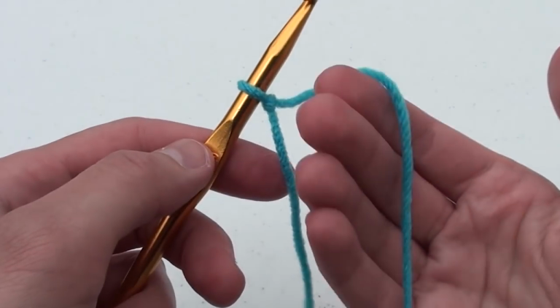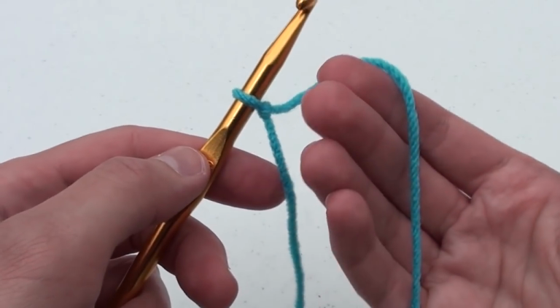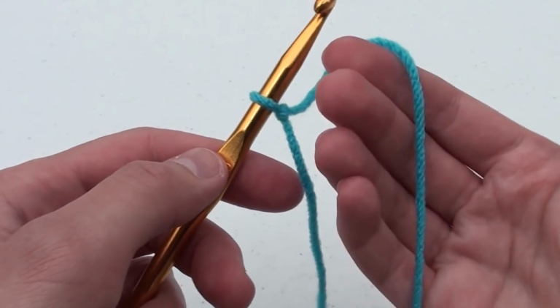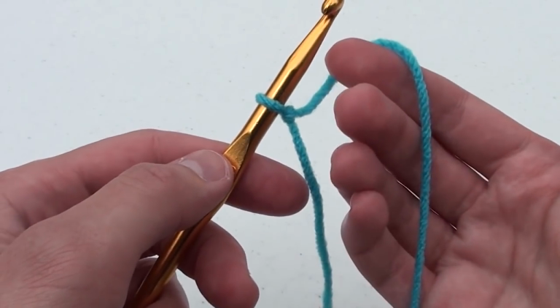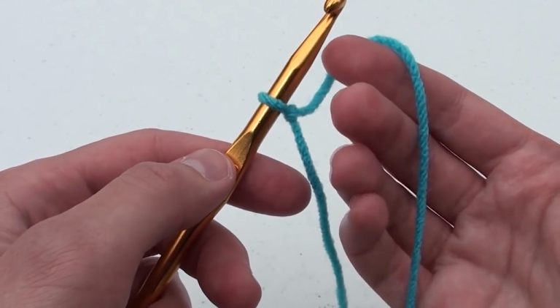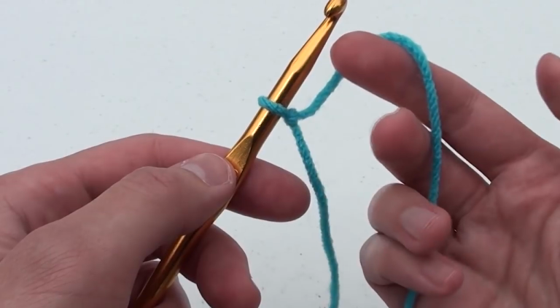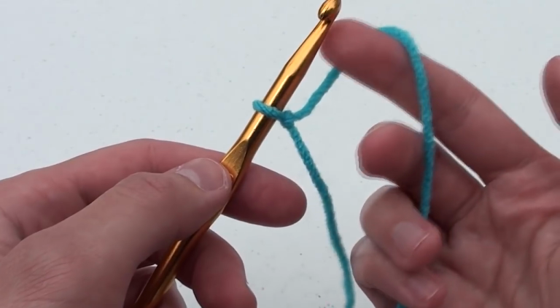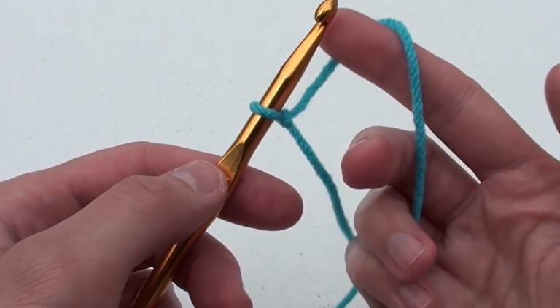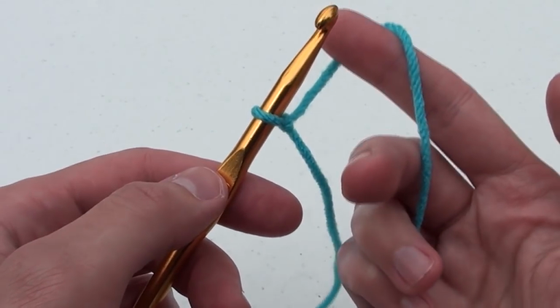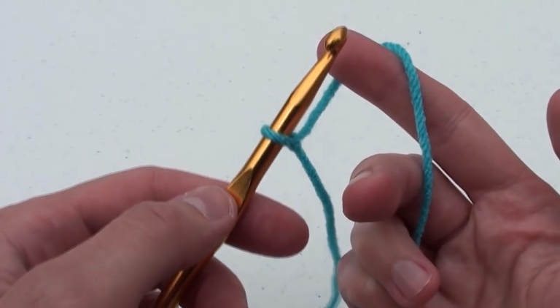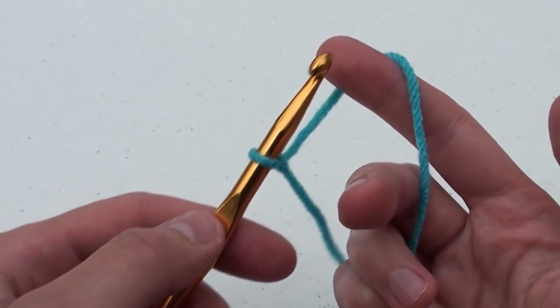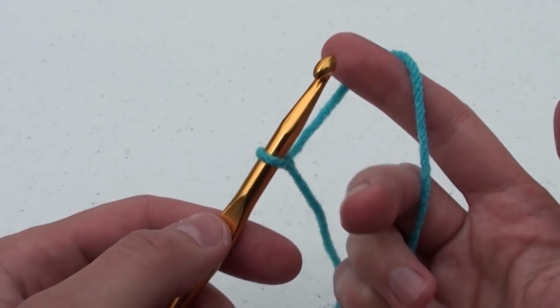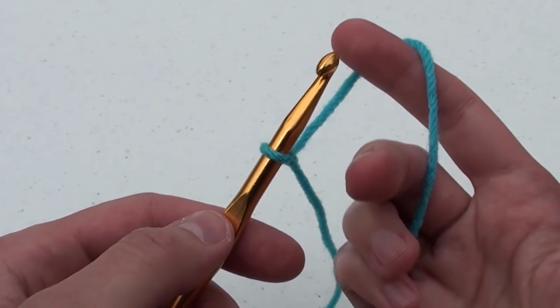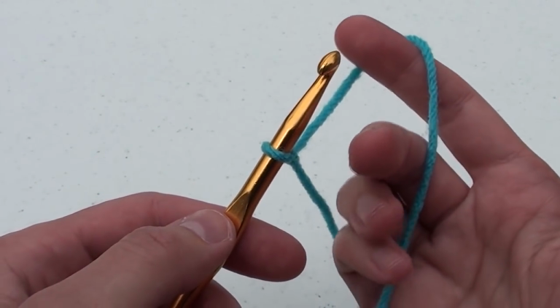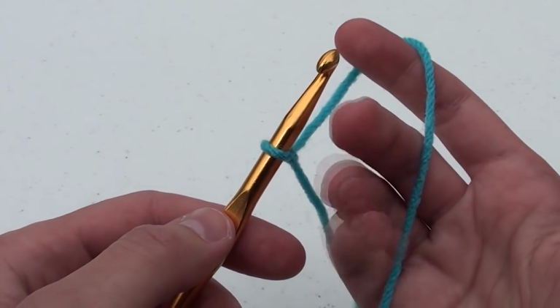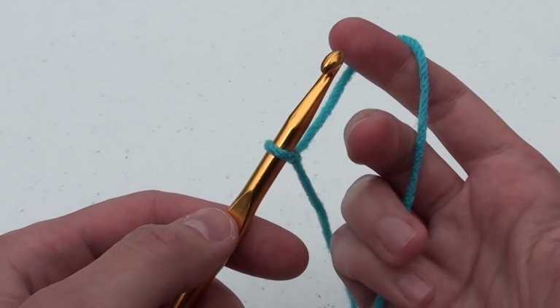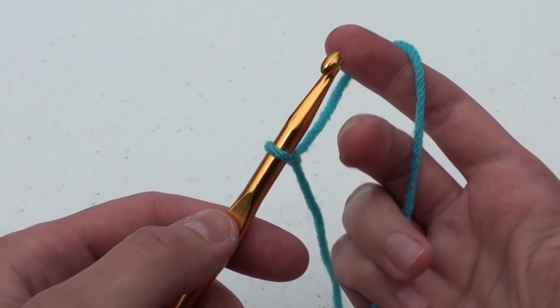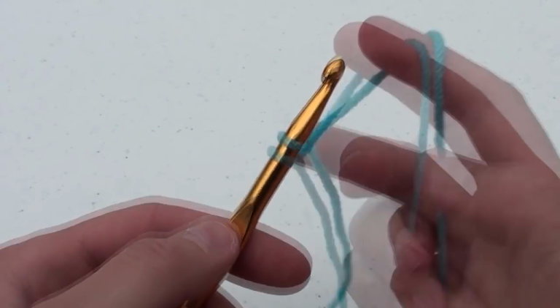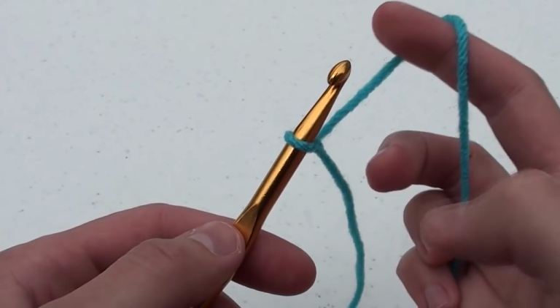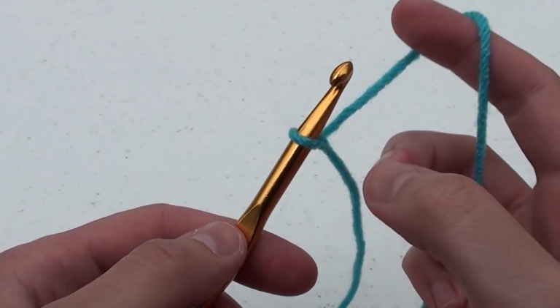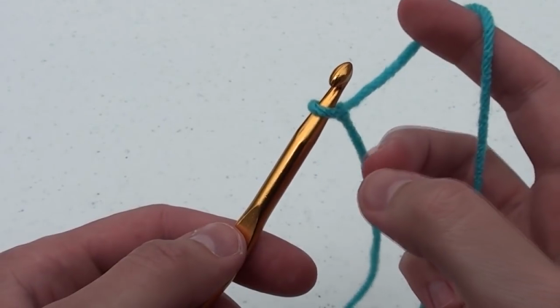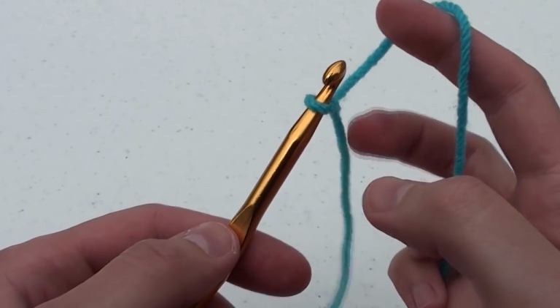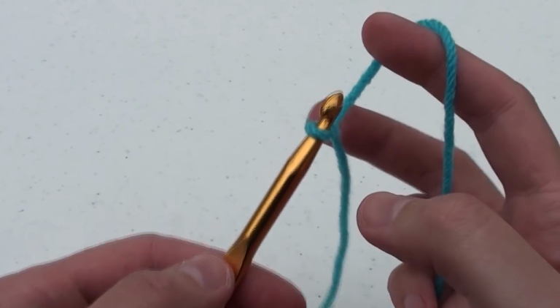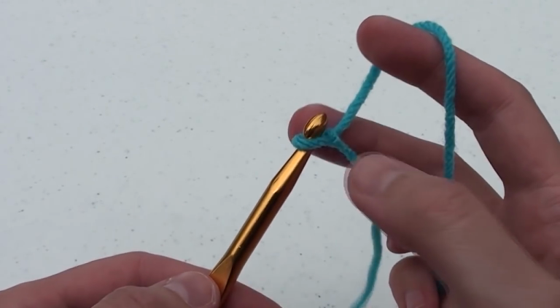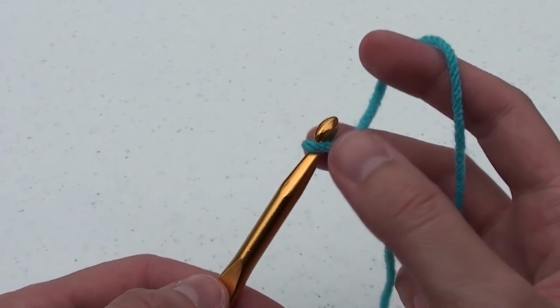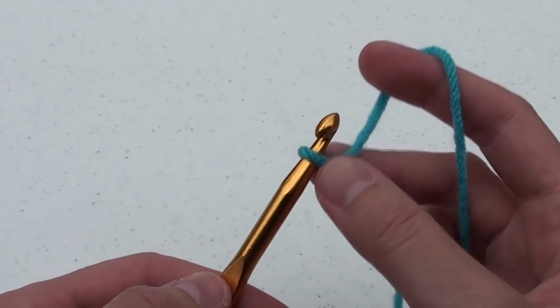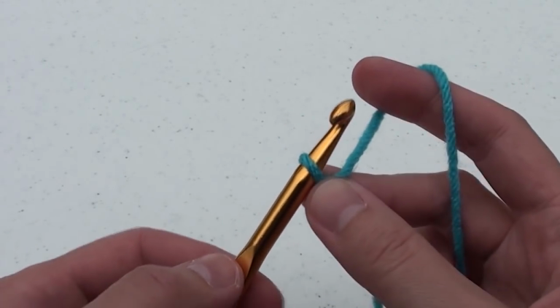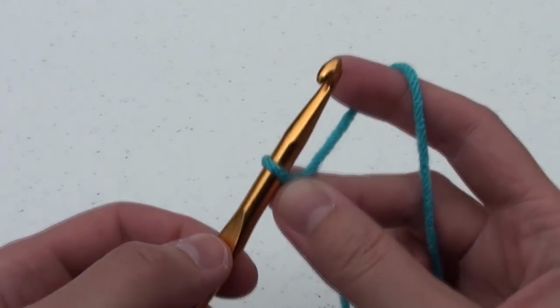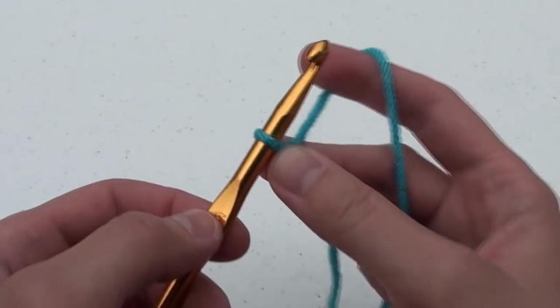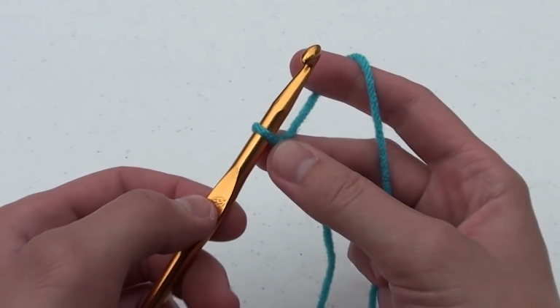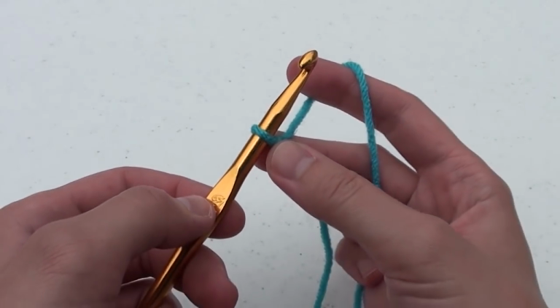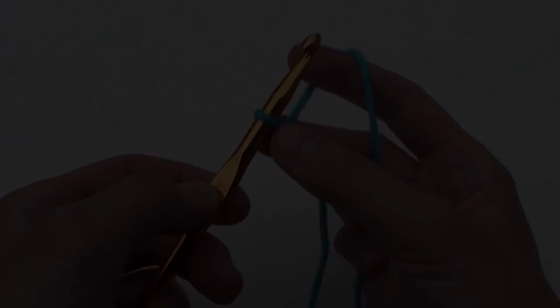Holding the yarn gently in your right hand, raise your index finger to support the yarn. Put your thumb and middle finger near the bottom of the first loop to support it.